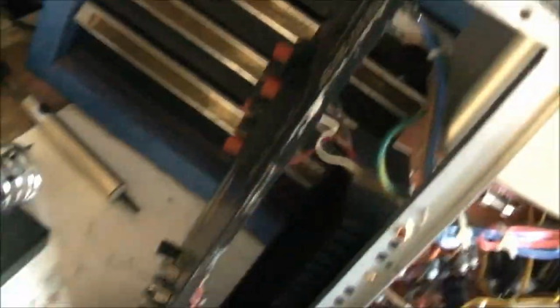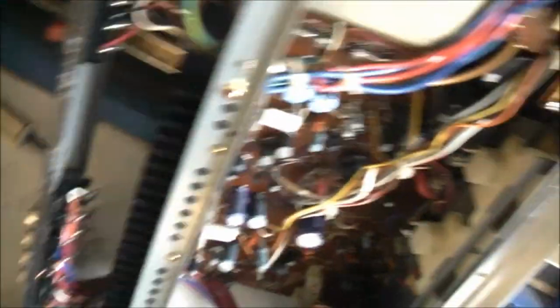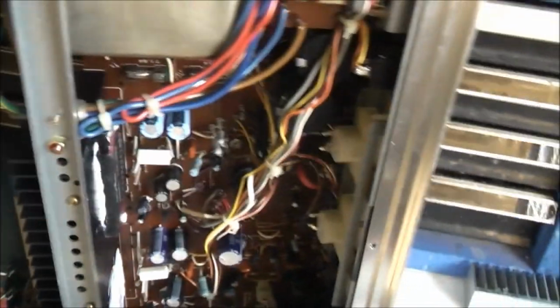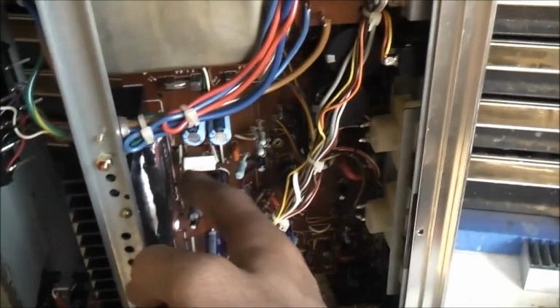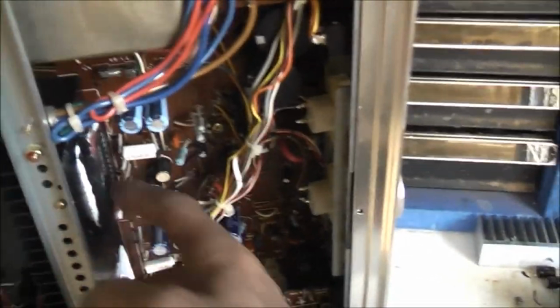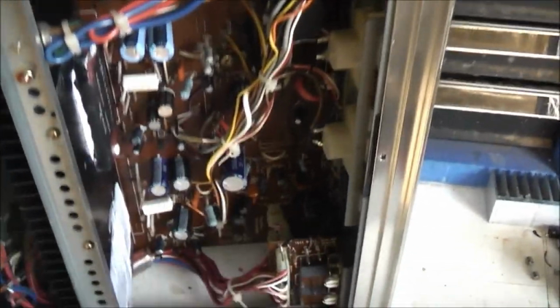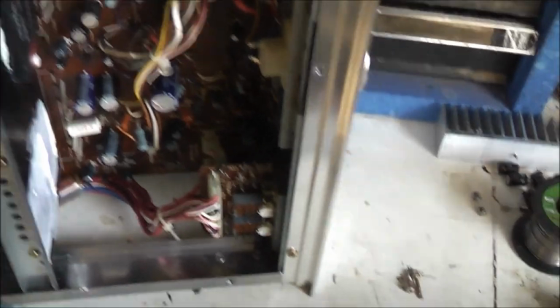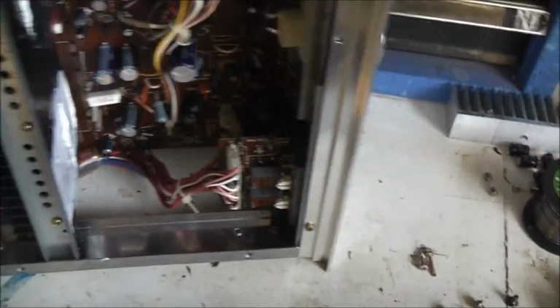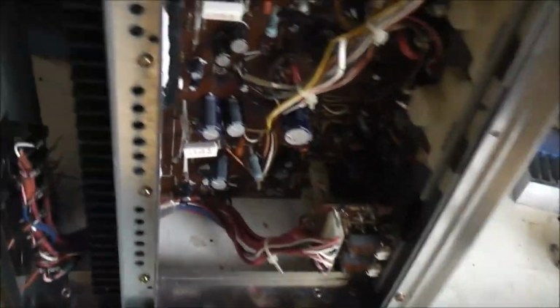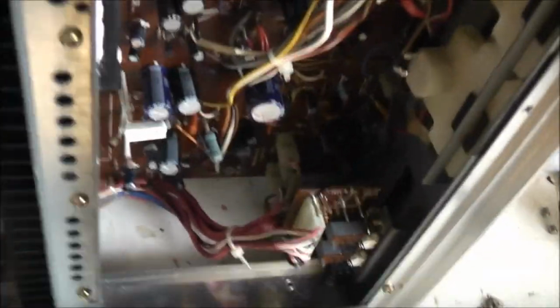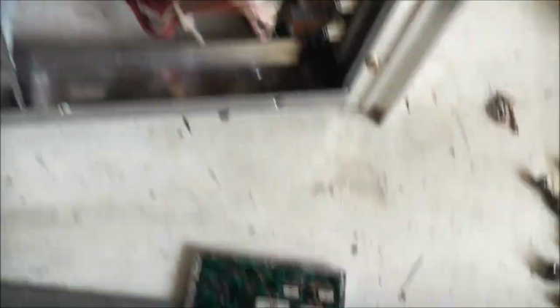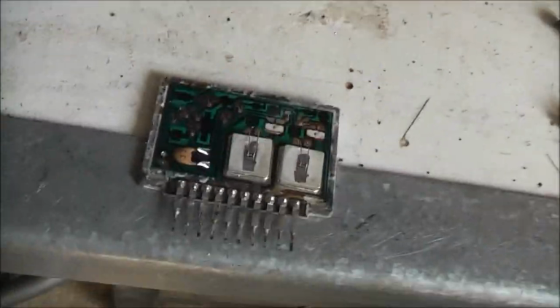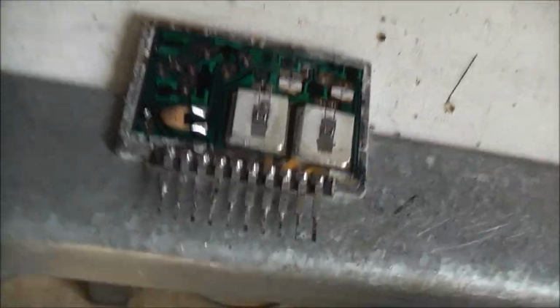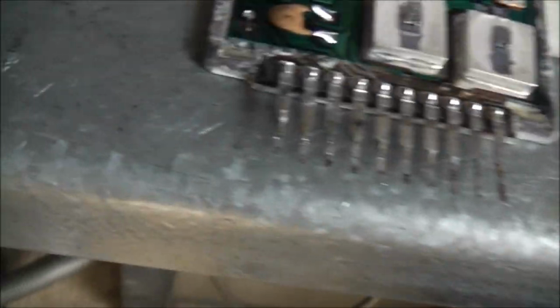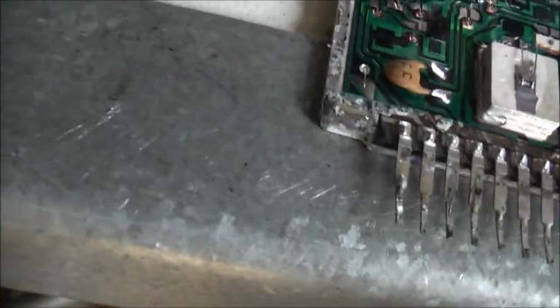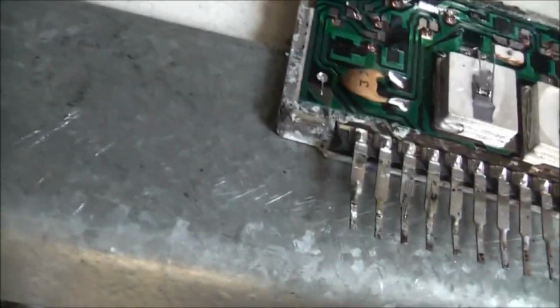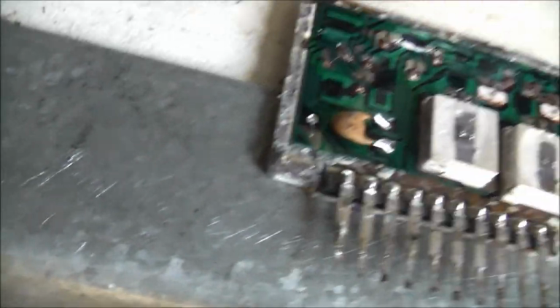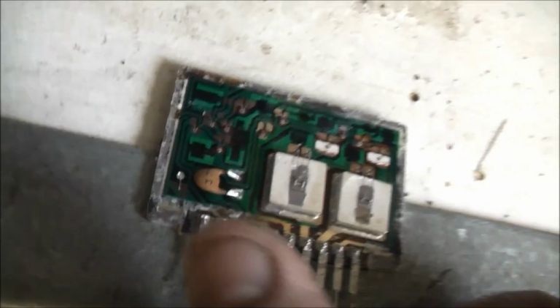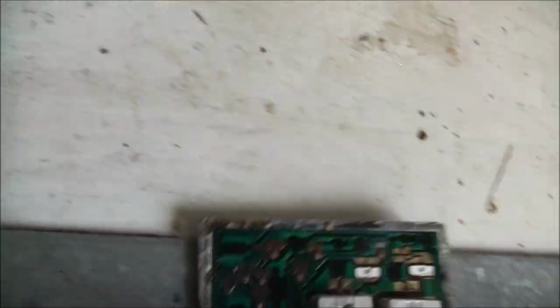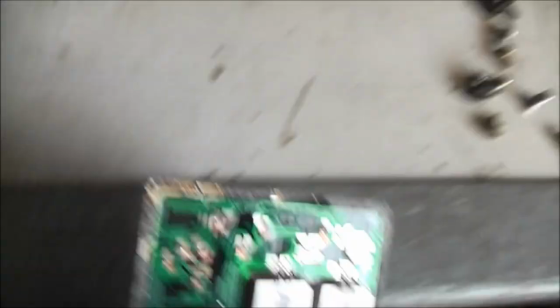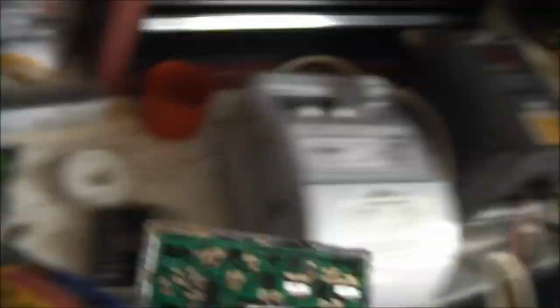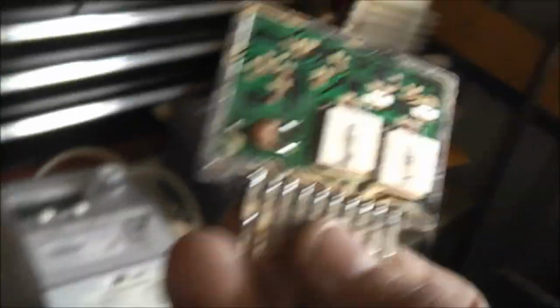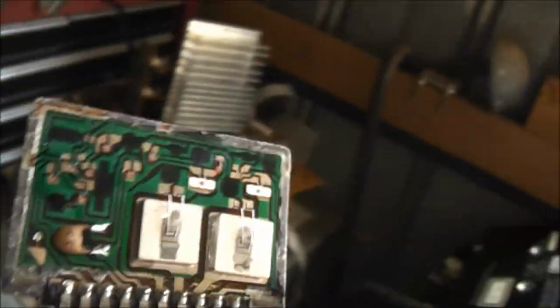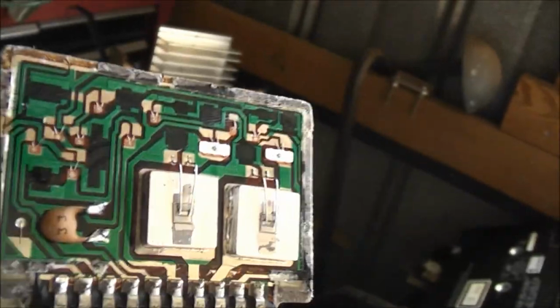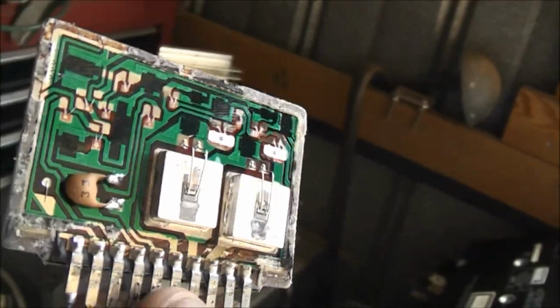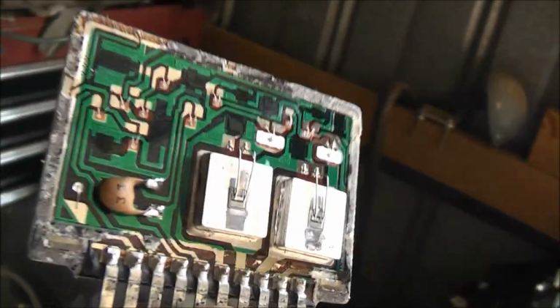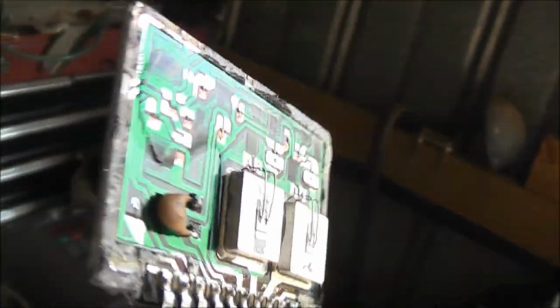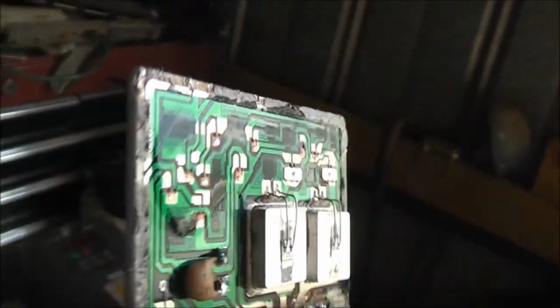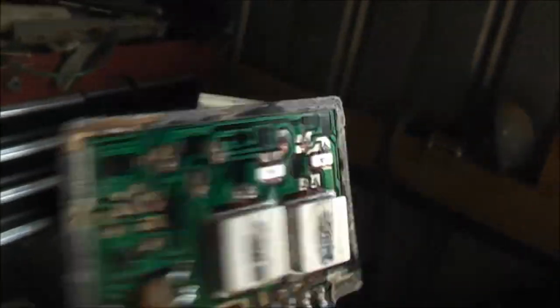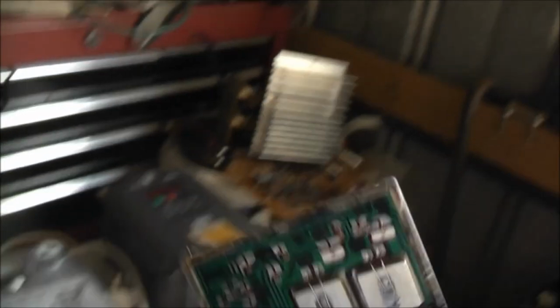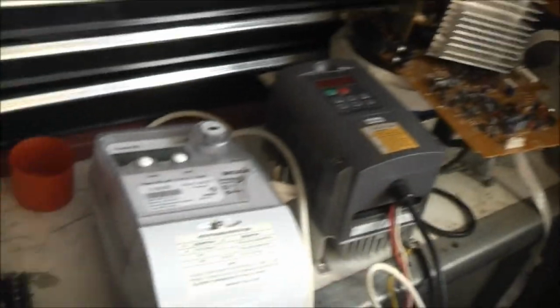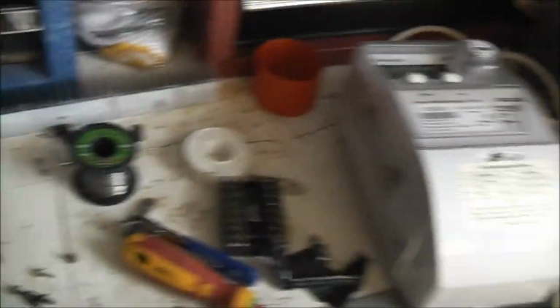22 volts DC. This one here is probably on its way out too. But this is what's inside these STK modules. You could make your own little circuit board and use modern components — modern surface mount components — to re-manufacture one of these things.